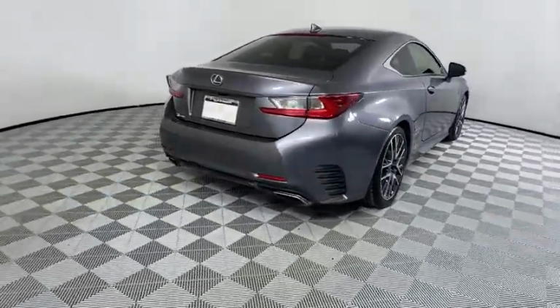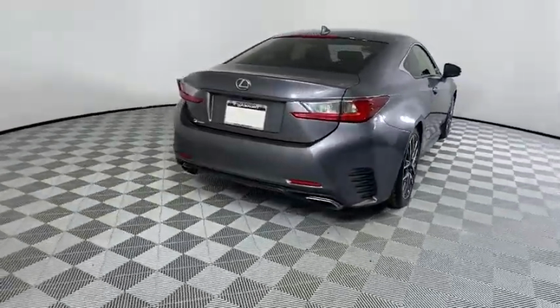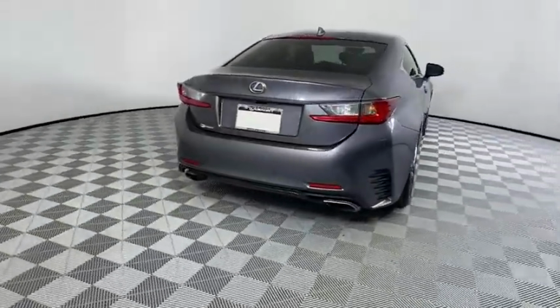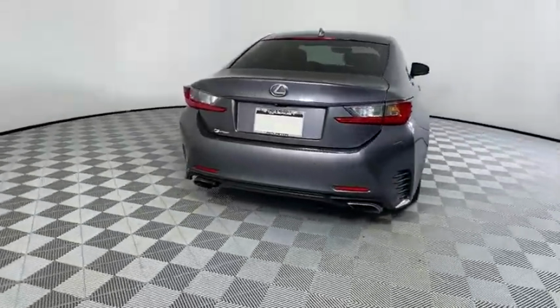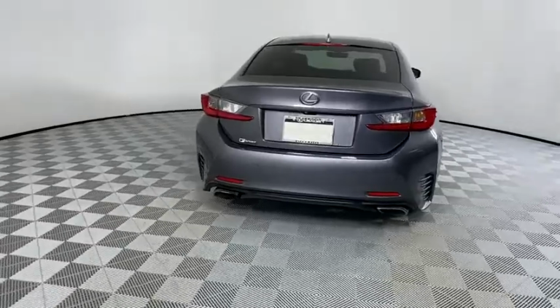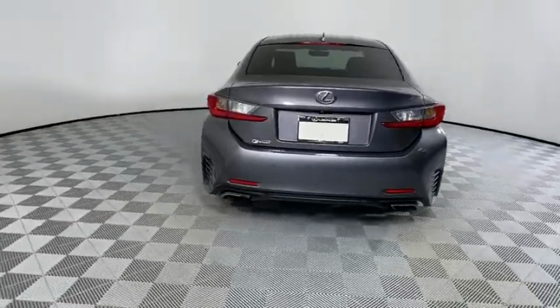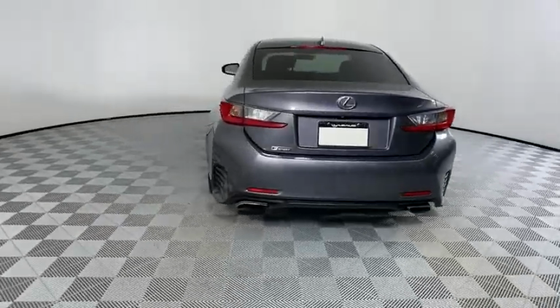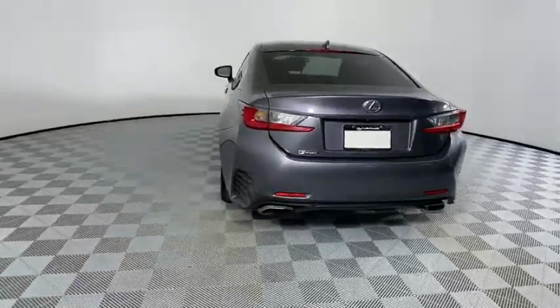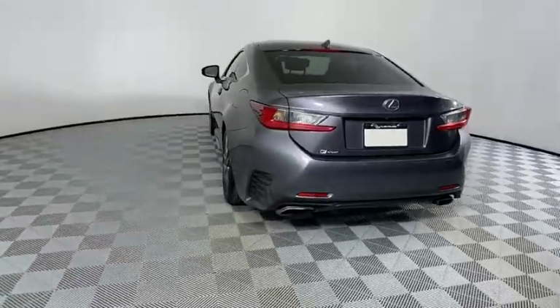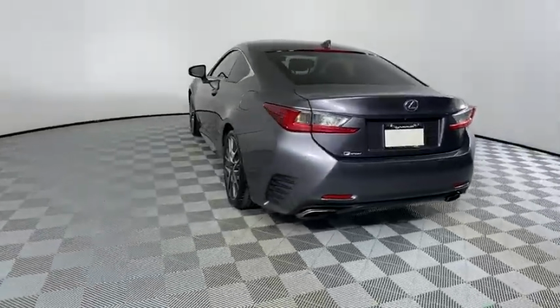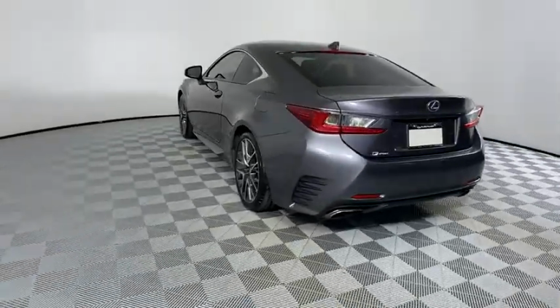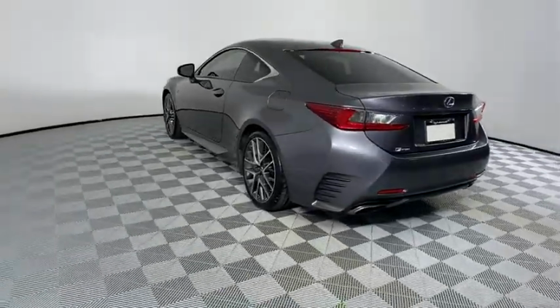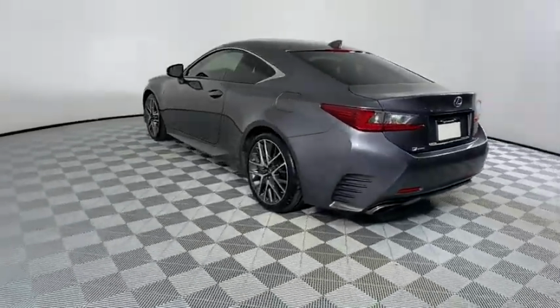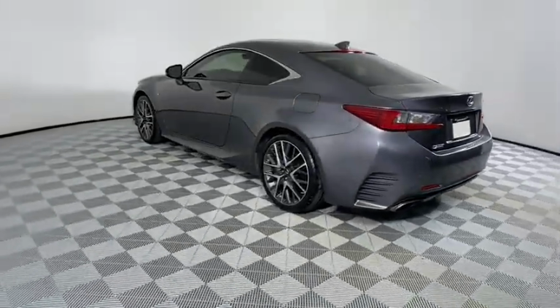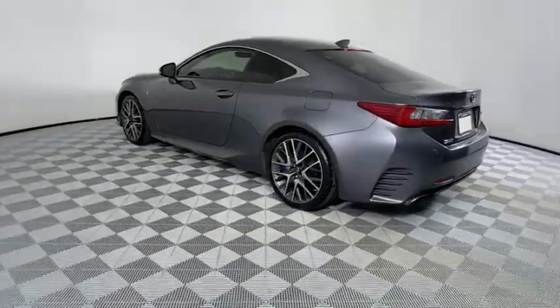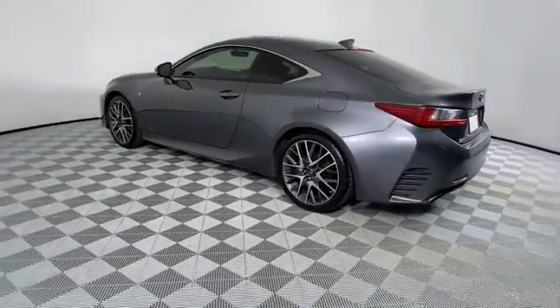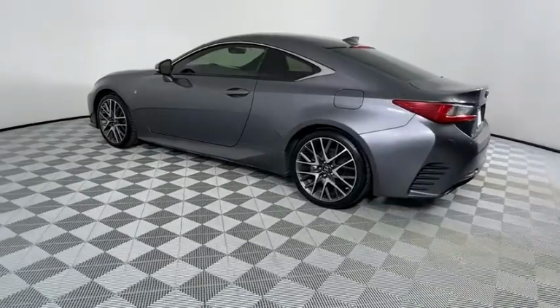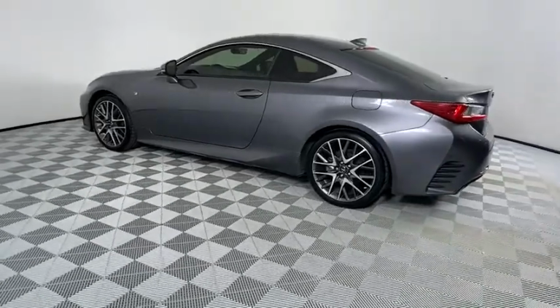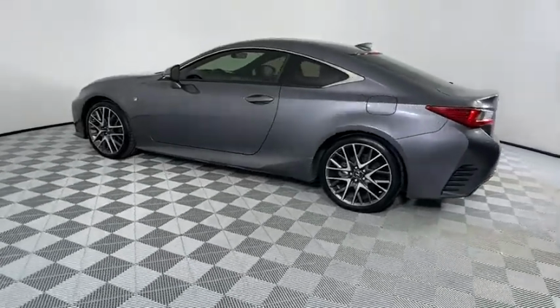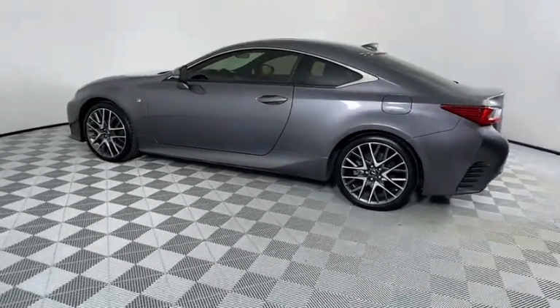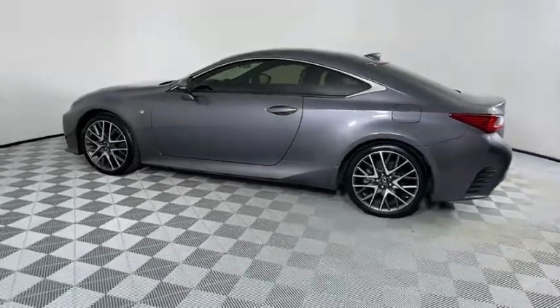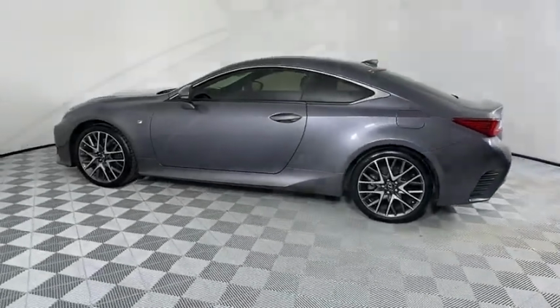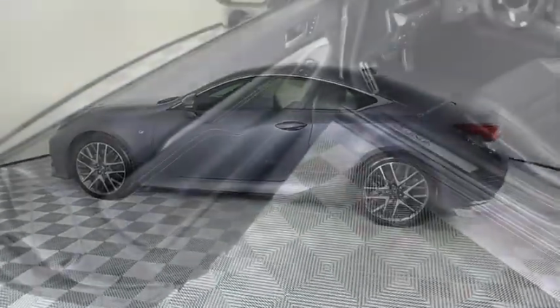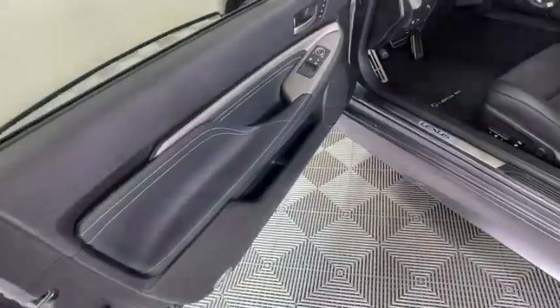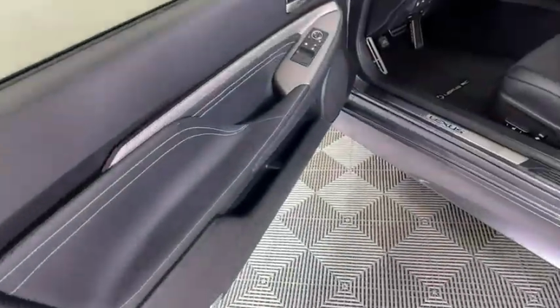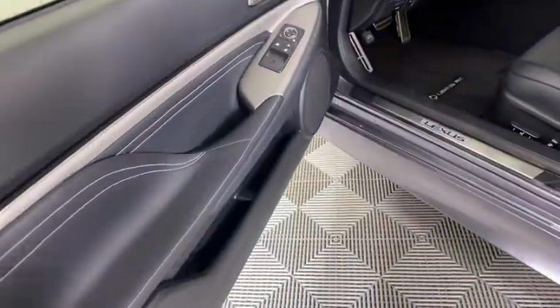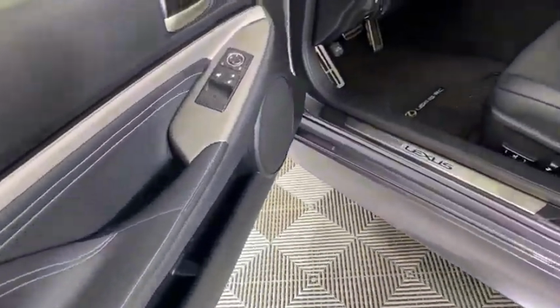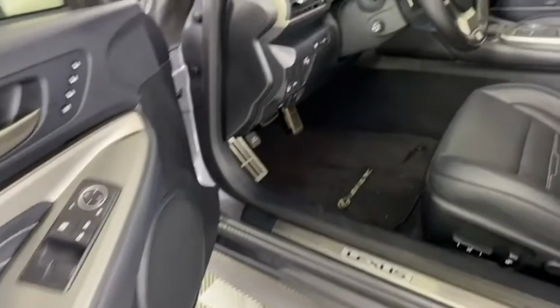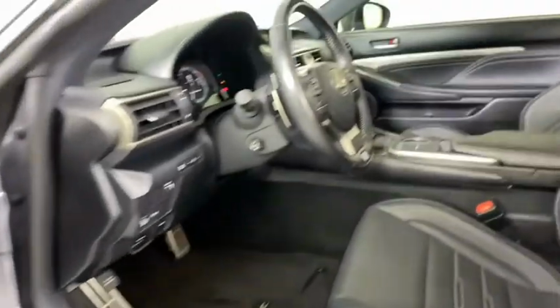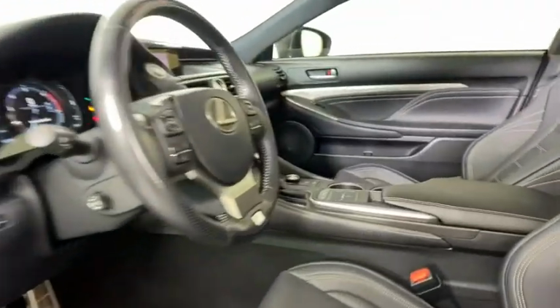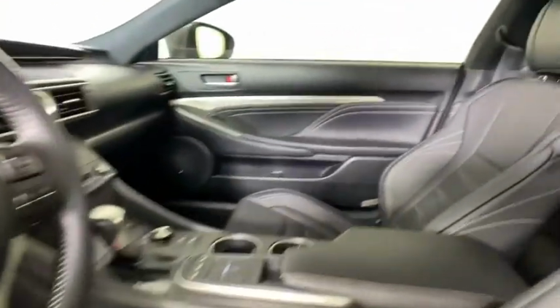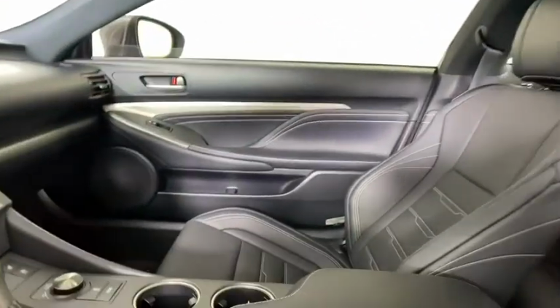Keyless entry, steering wheel audio controls, anti-lock braking system, traction control, stability control, power passenger seat, backup camera, leather-wrapped steering wheel, Bluetooth, adjustable steering wheel, power steering.